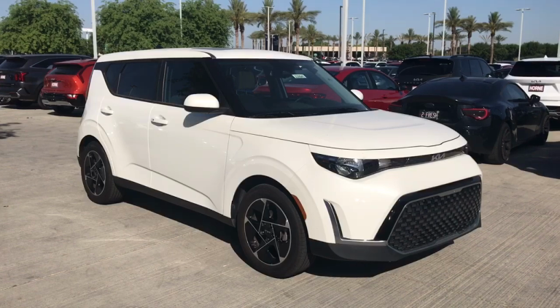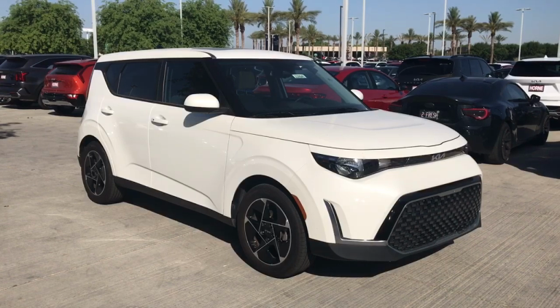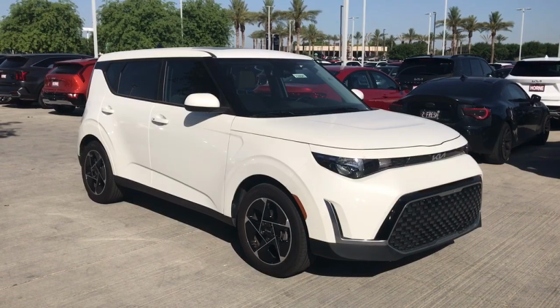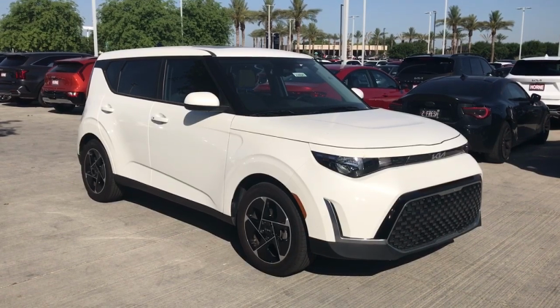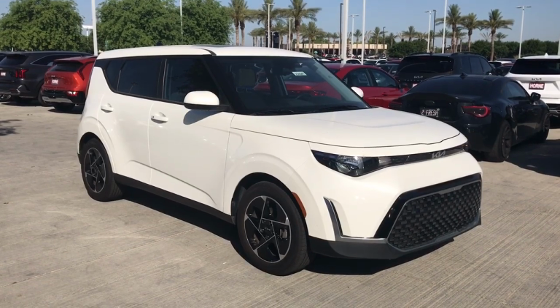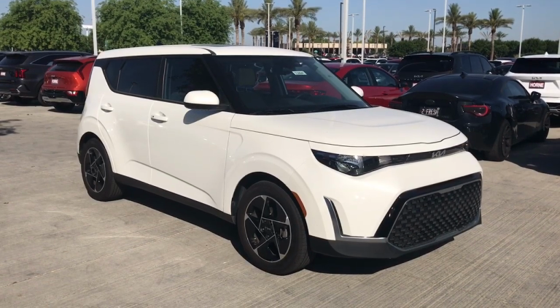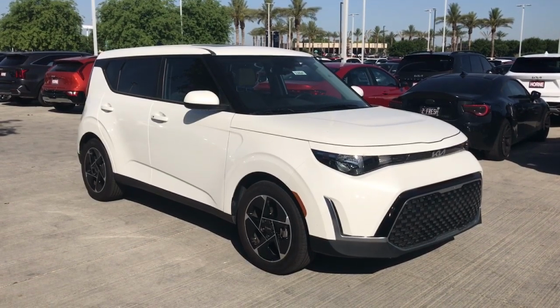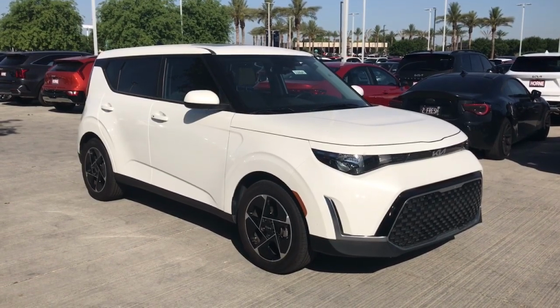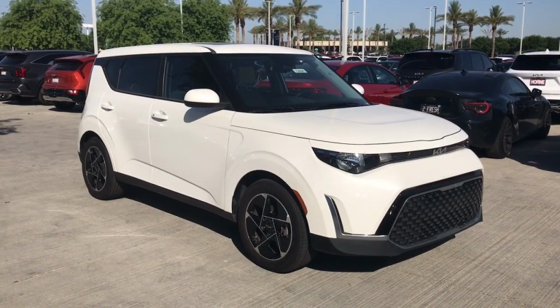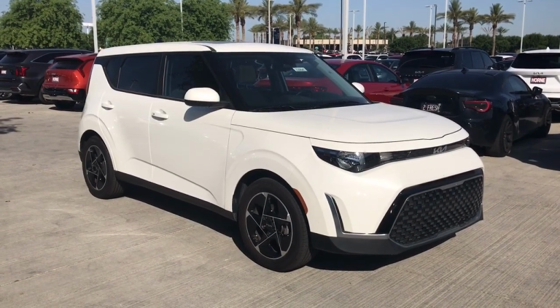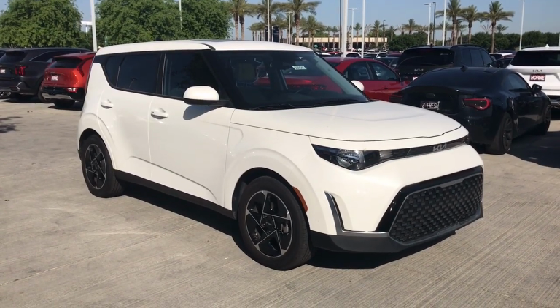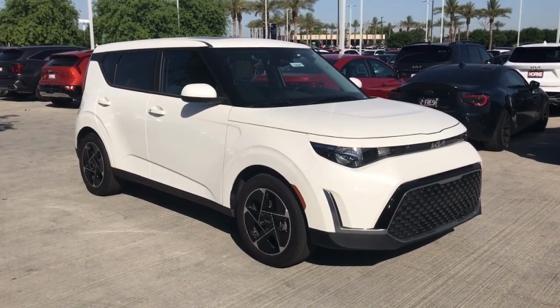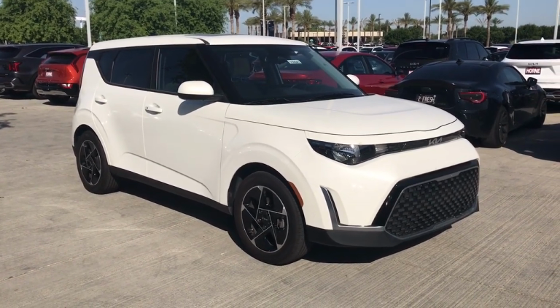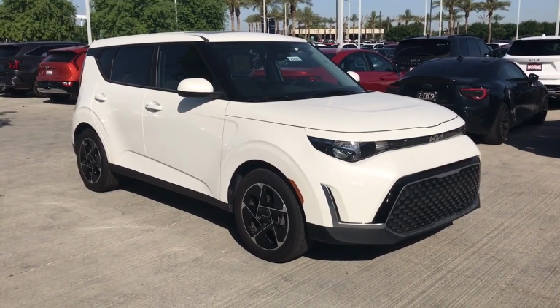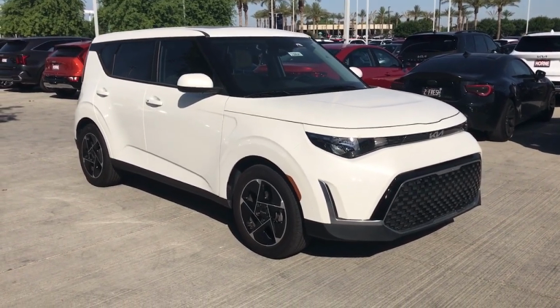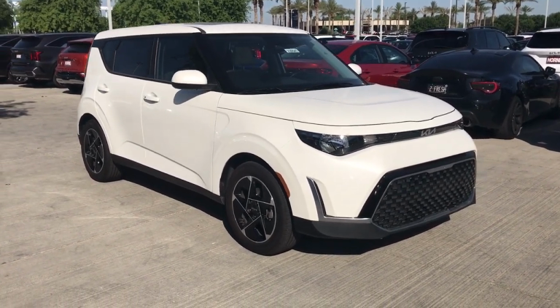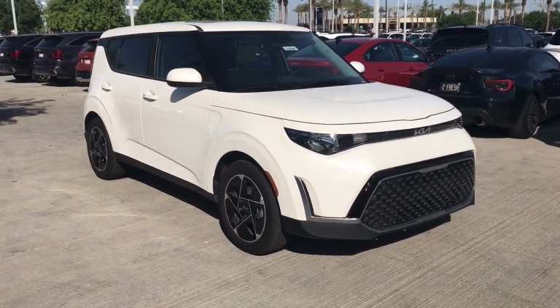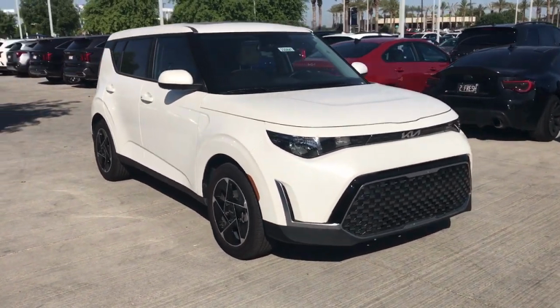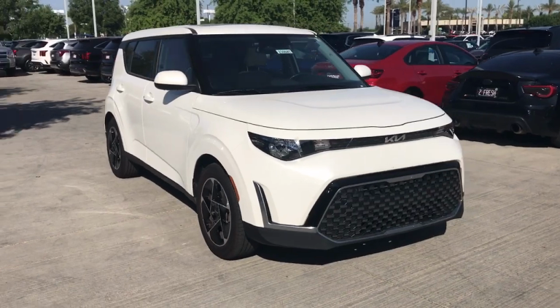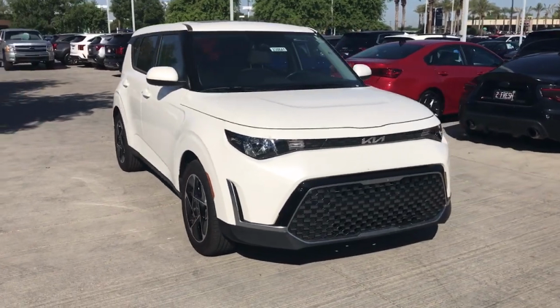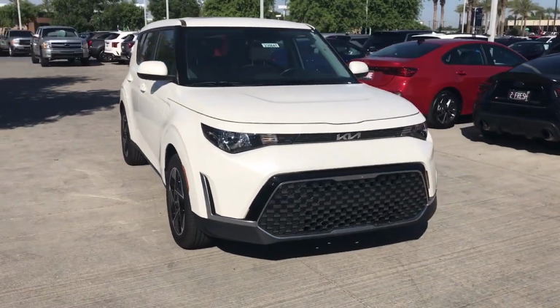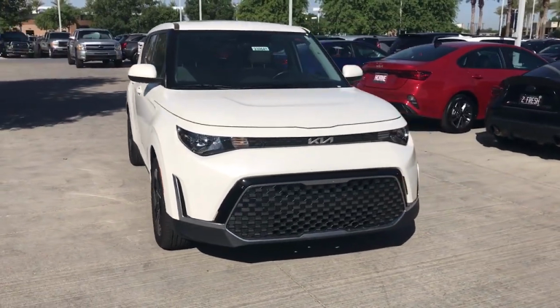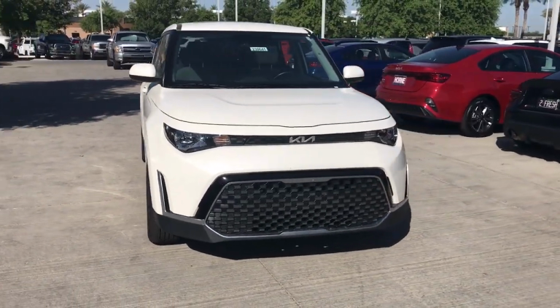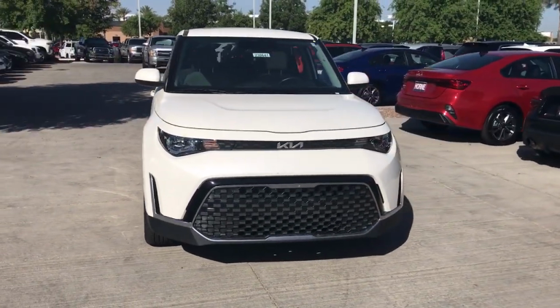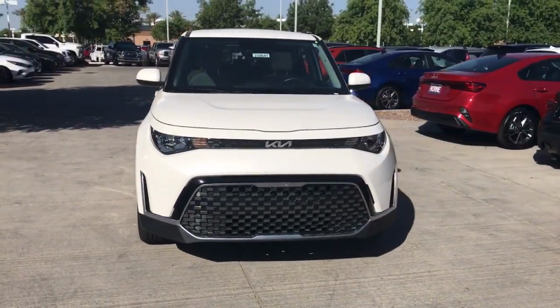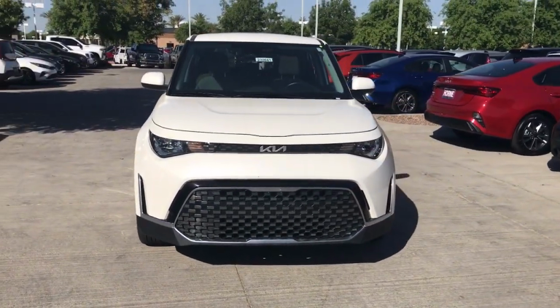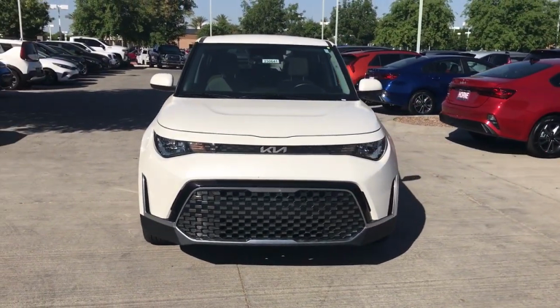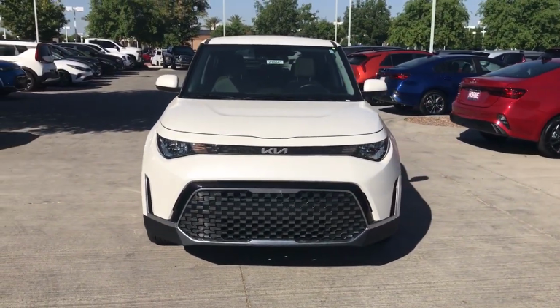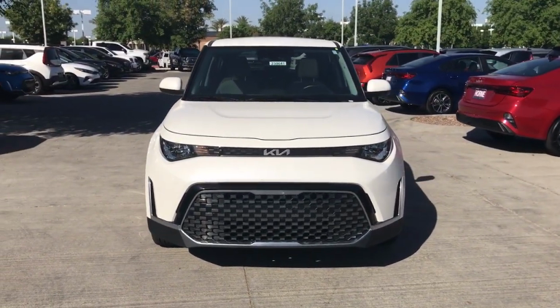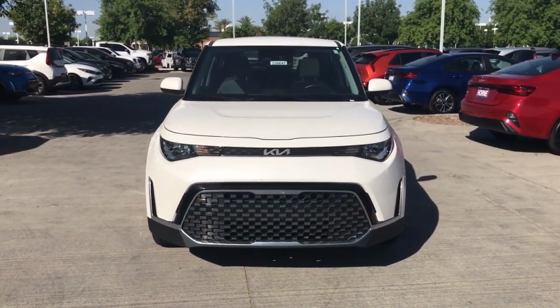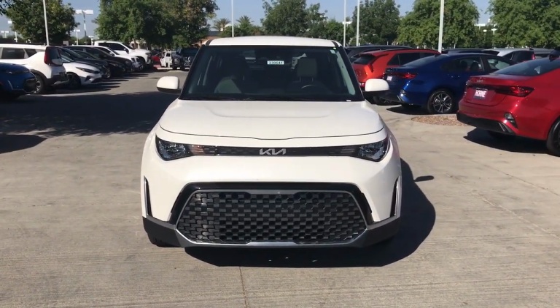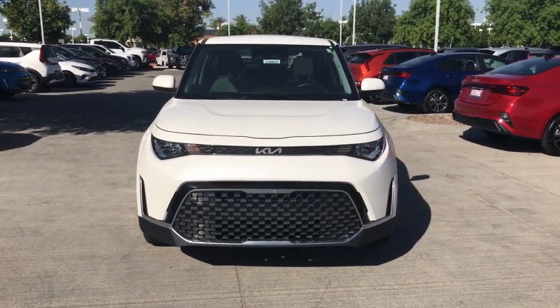Looking for your dream car? It could be the 2023 Kia Soul. Take a closer look at this spacious and tech-rich Soul.